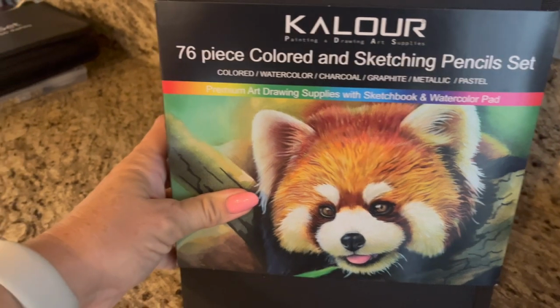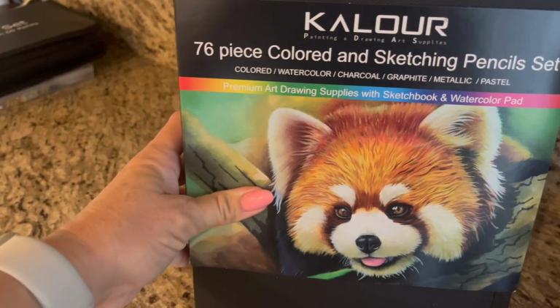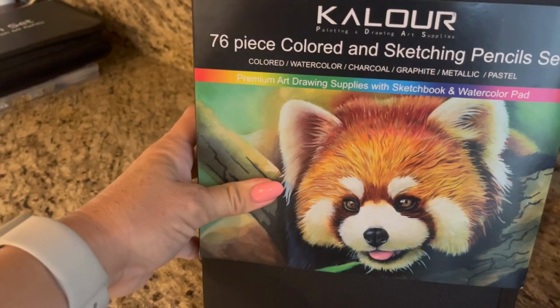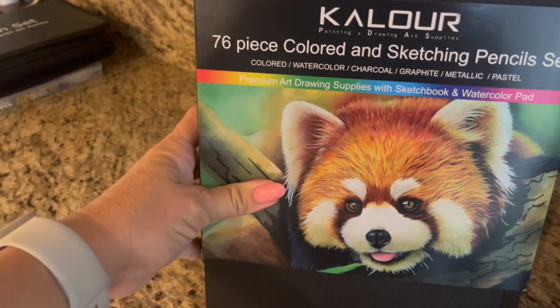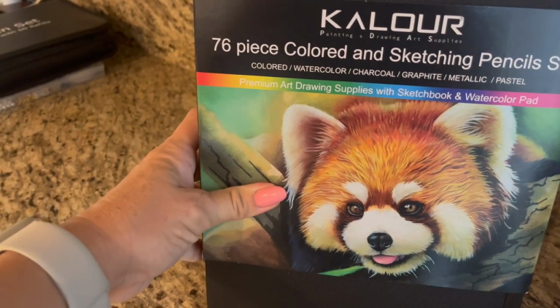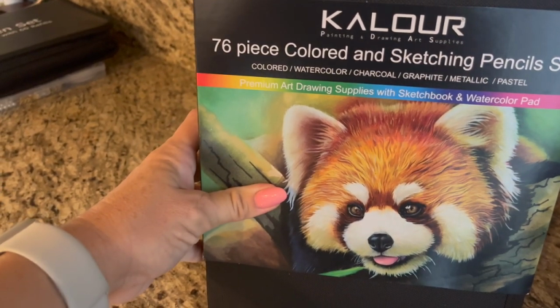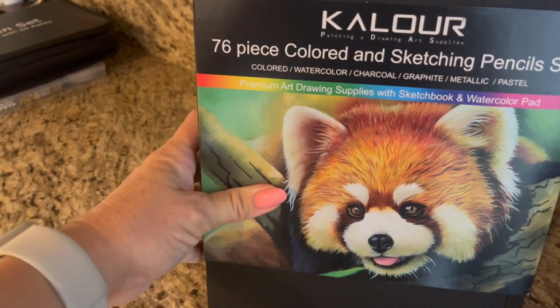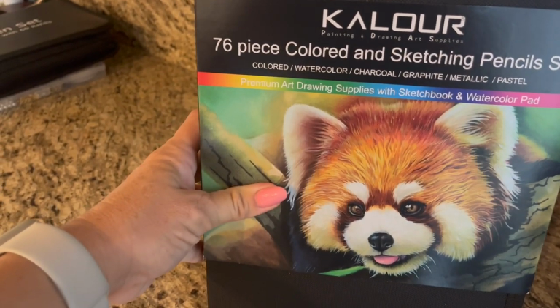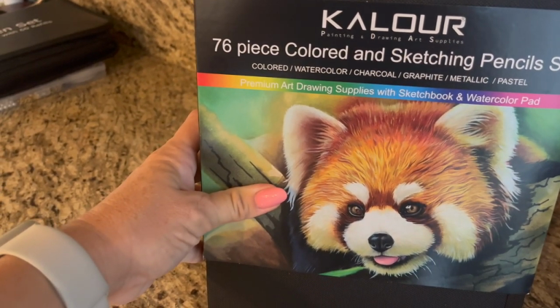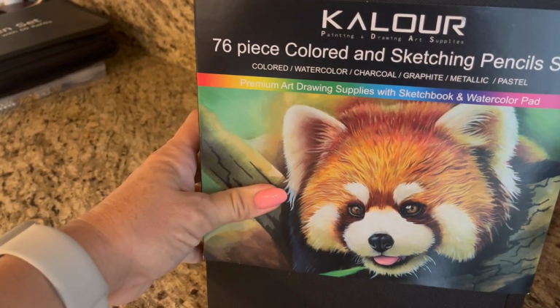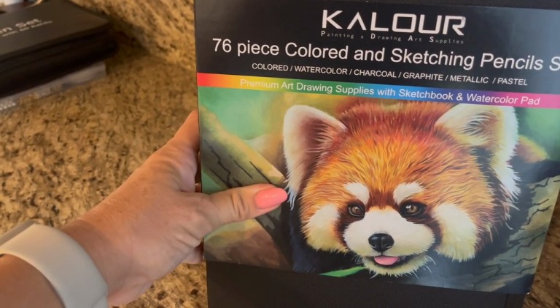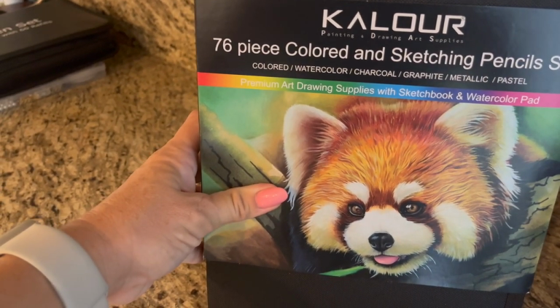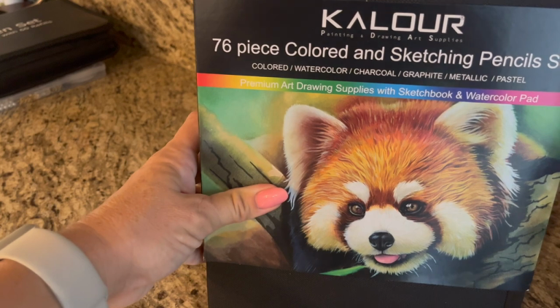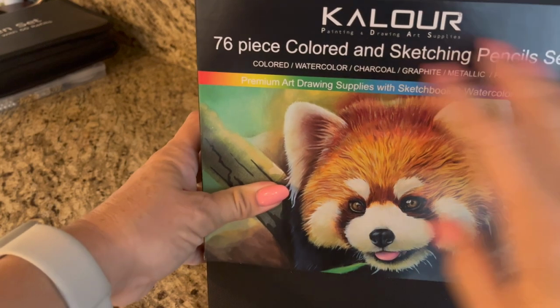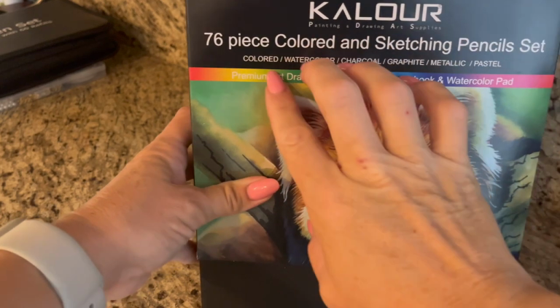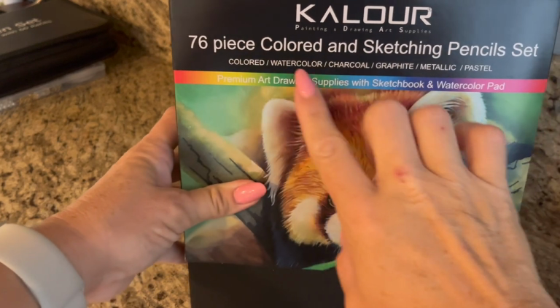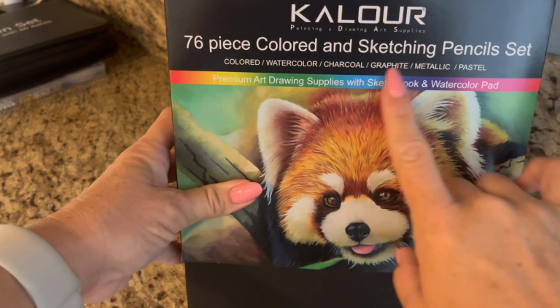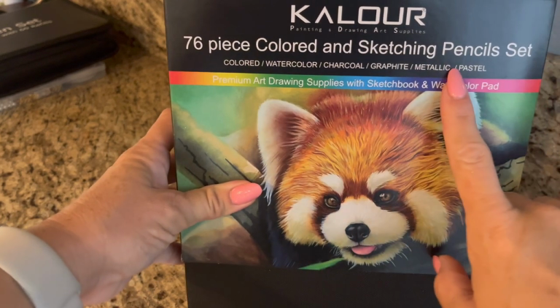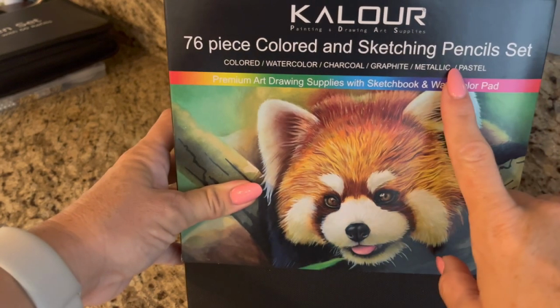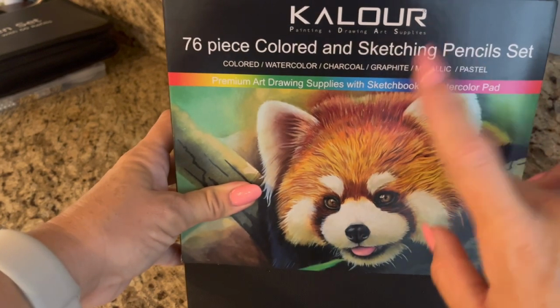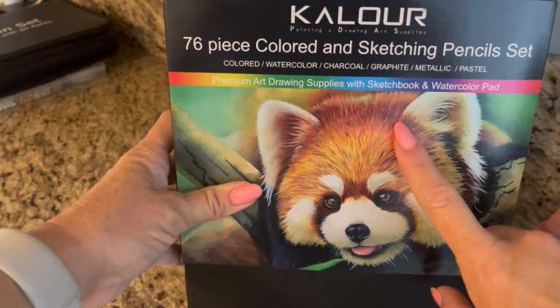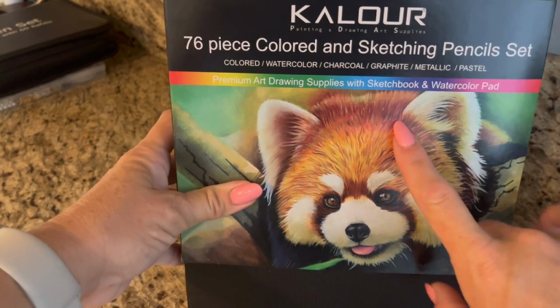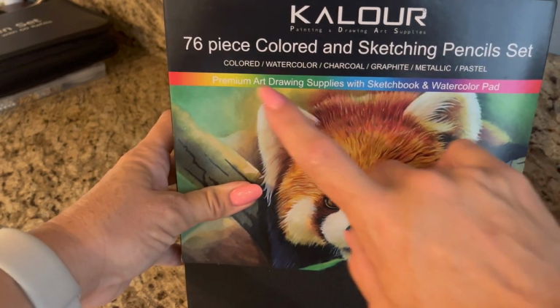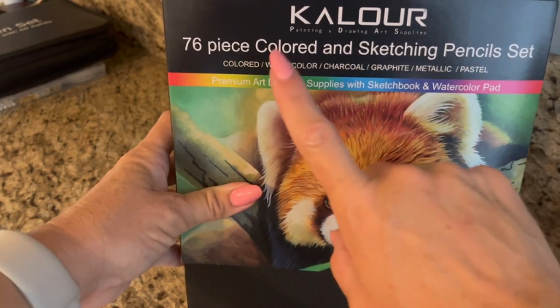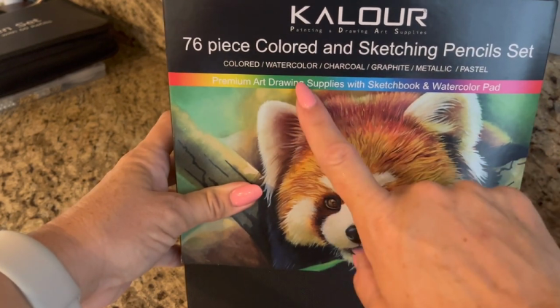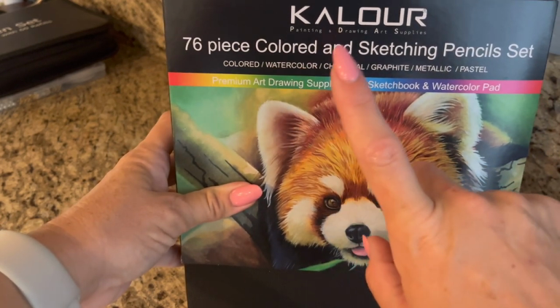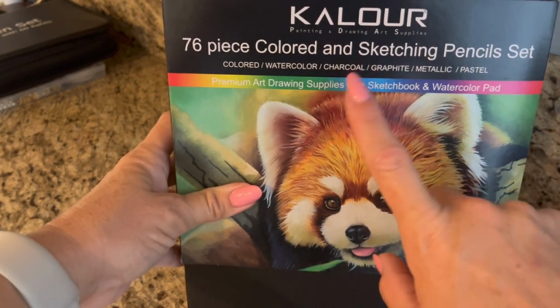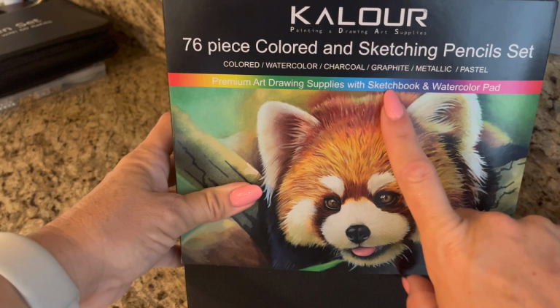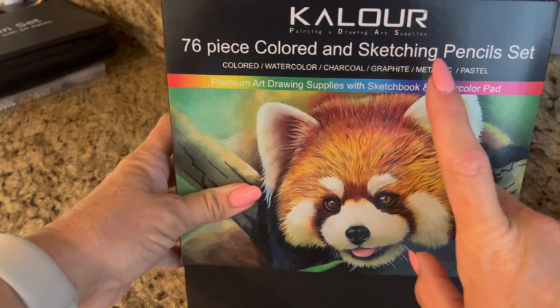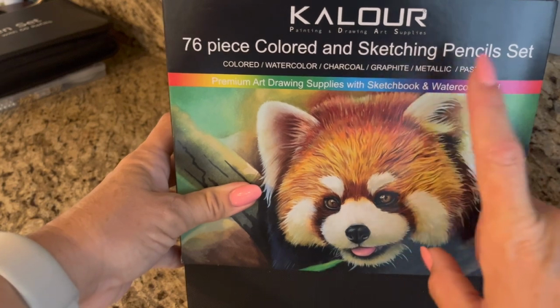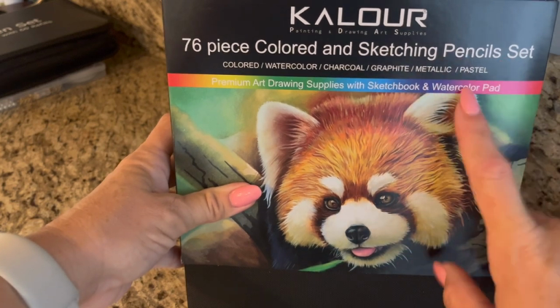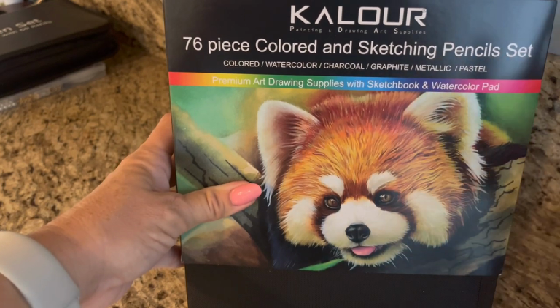So this is the Color 76 piece colored and sketching pencils. It includes colored, watercolor, charcoal, graphite, metallic, and pastel pencils.